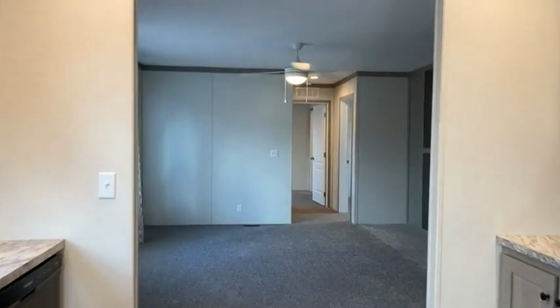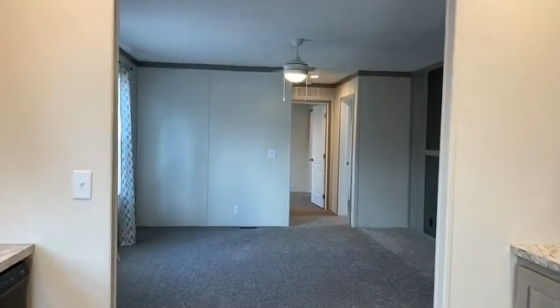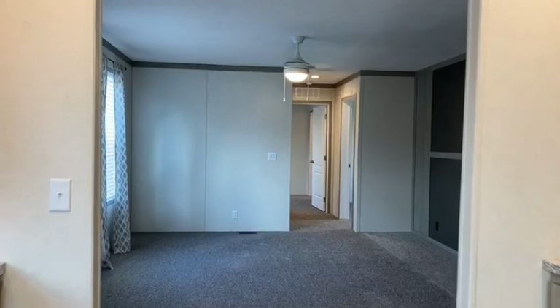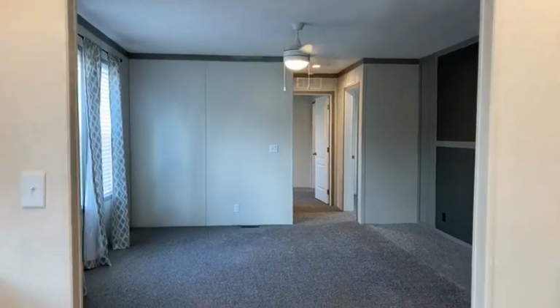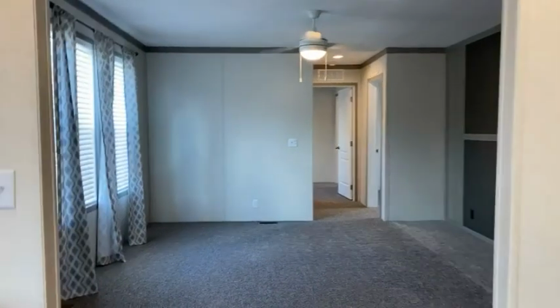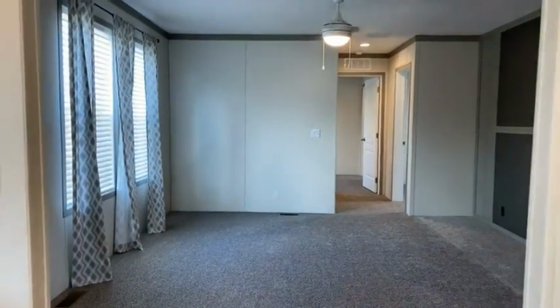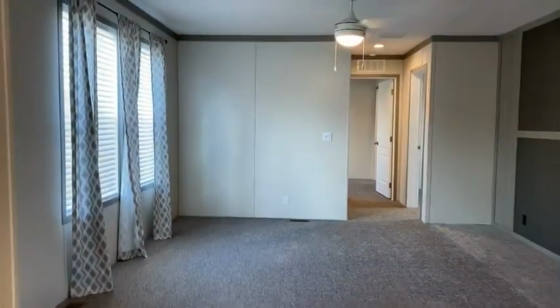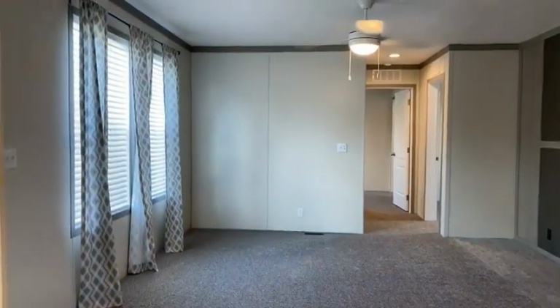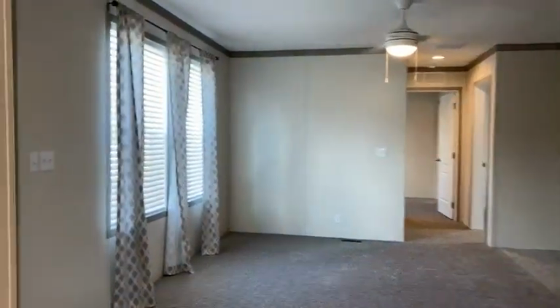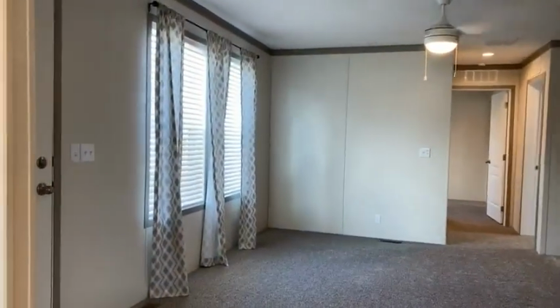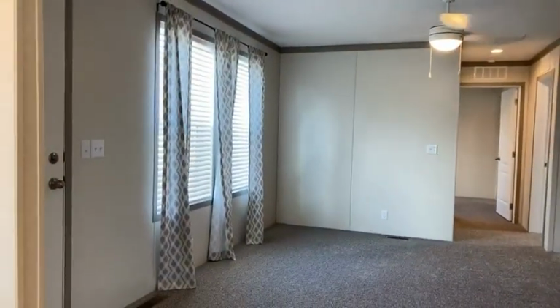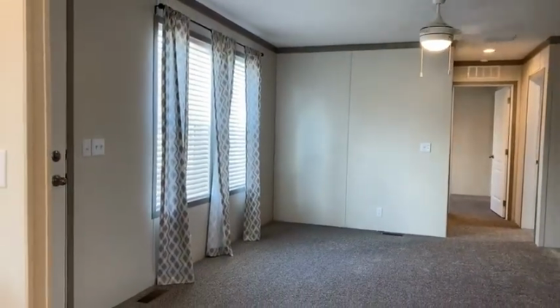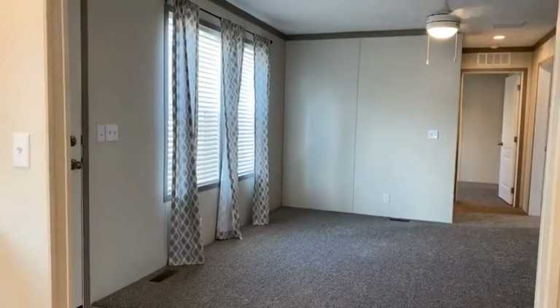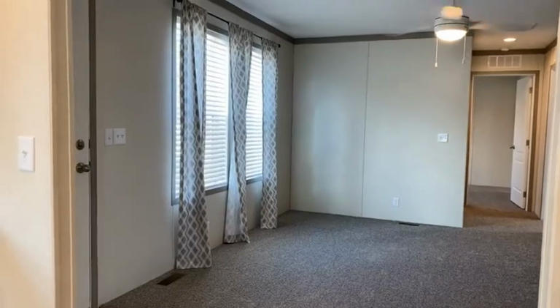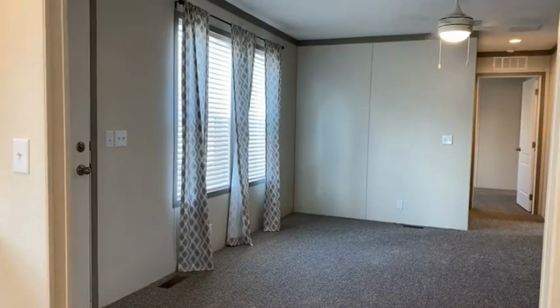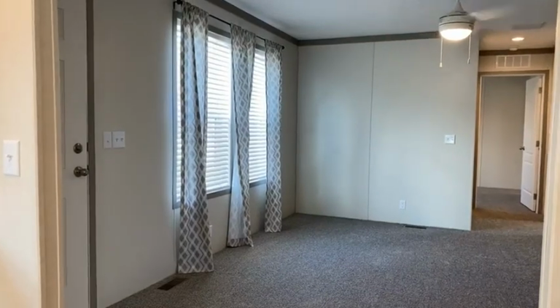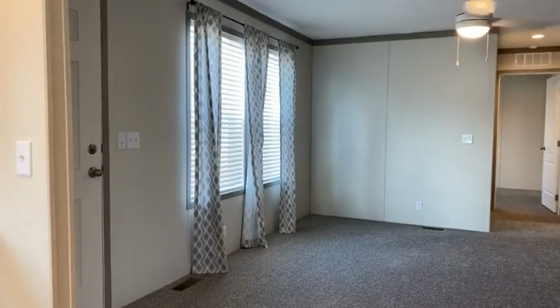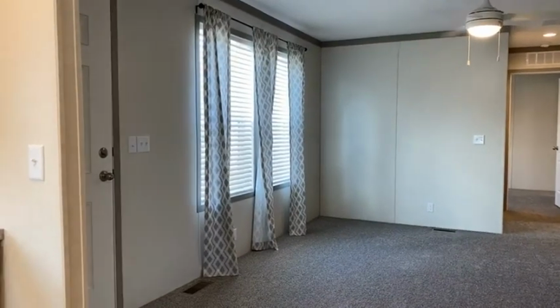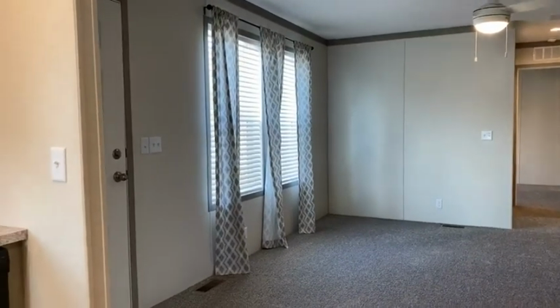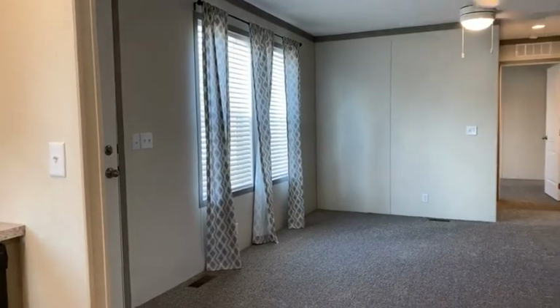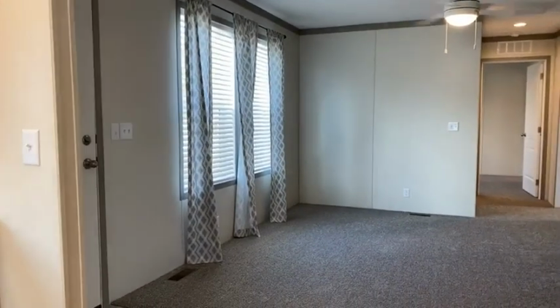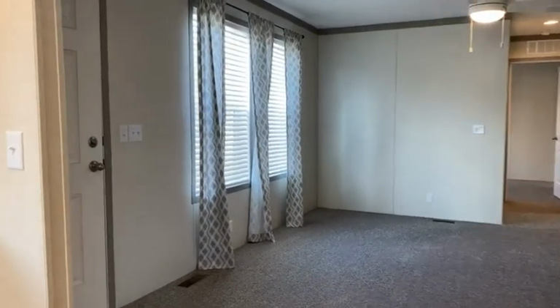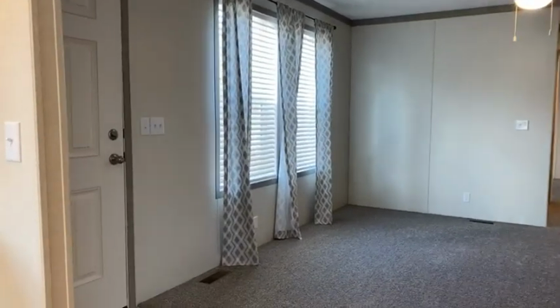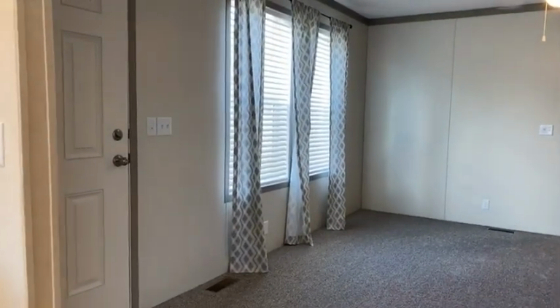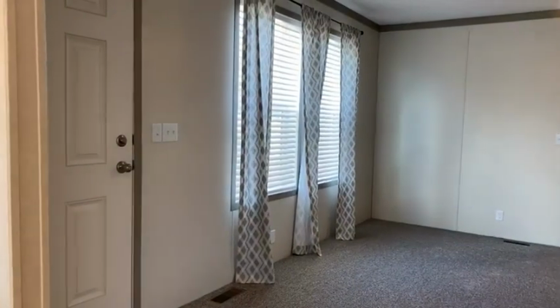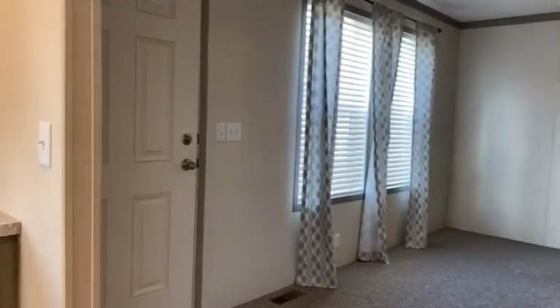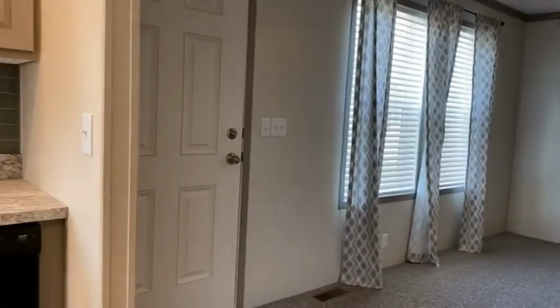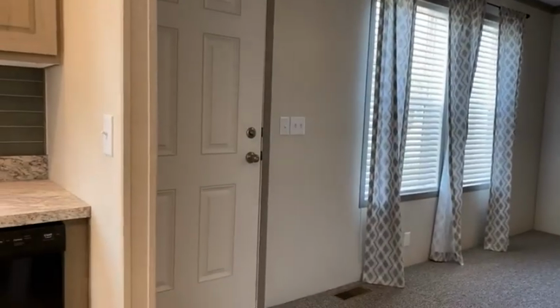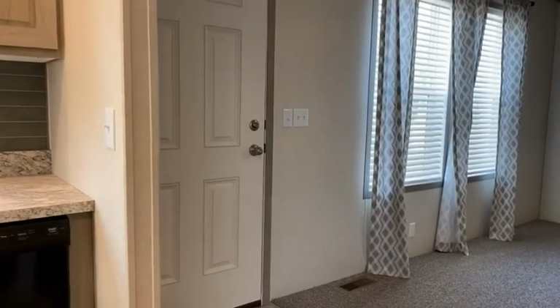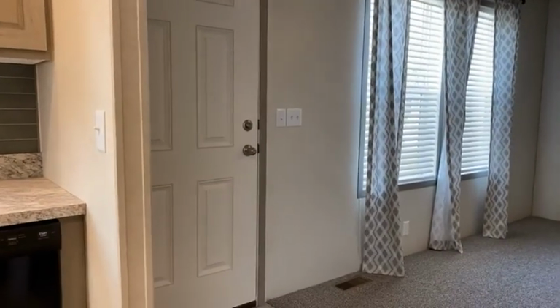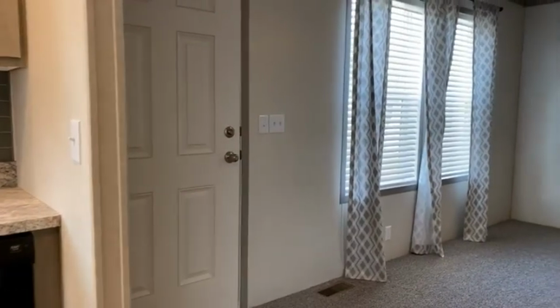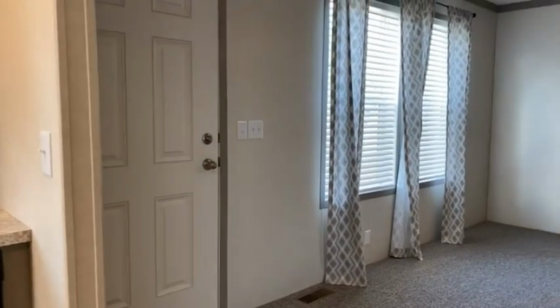This home is super energy efficient. Clayton makes a home now called e-built — if you haven't heard about it, you've got to check it out. You're going to save more than 40 percent on your energy bills.